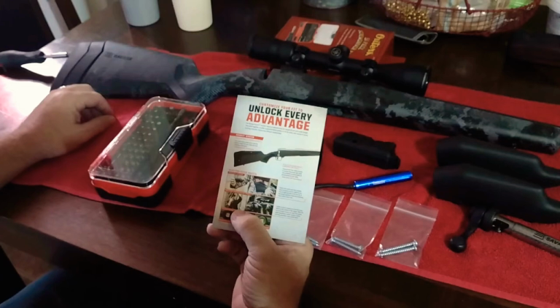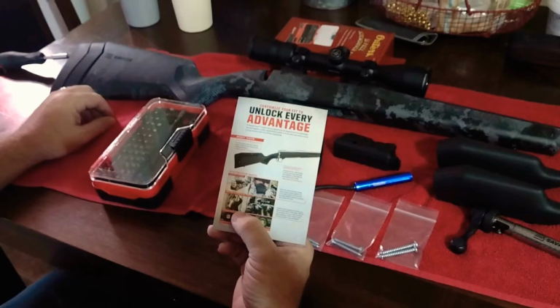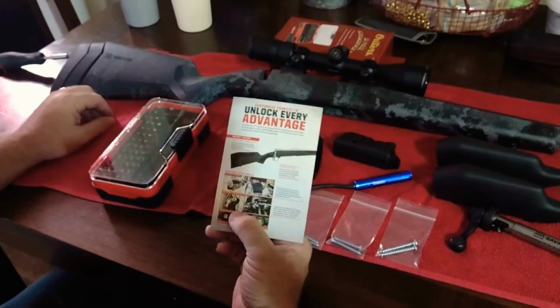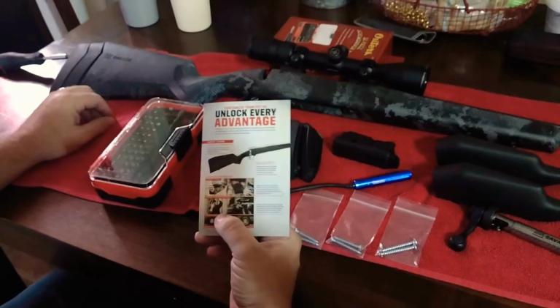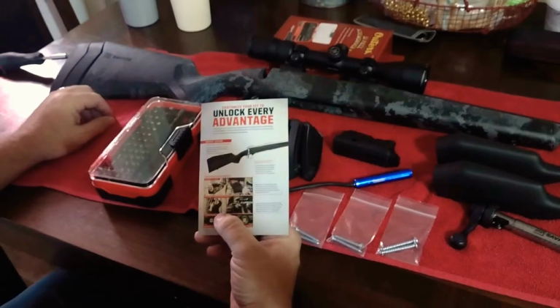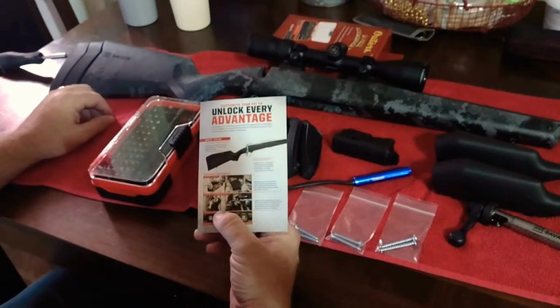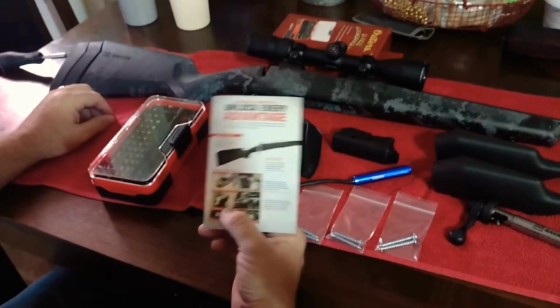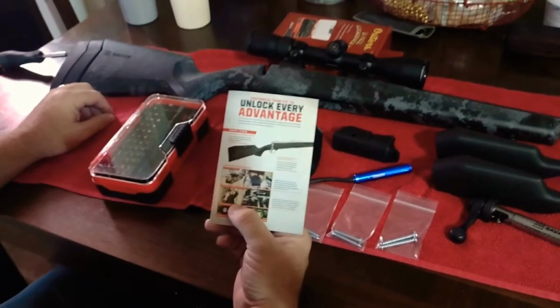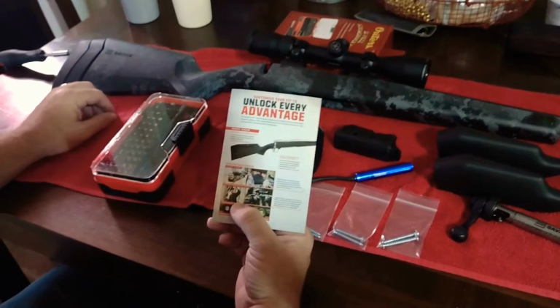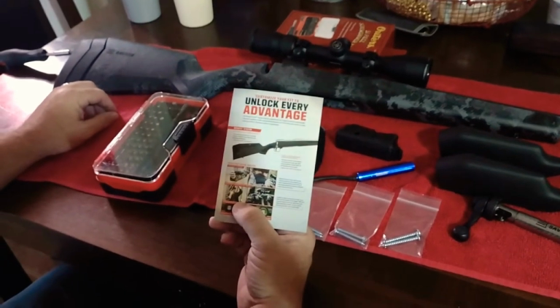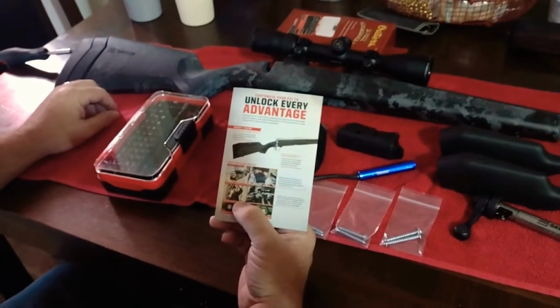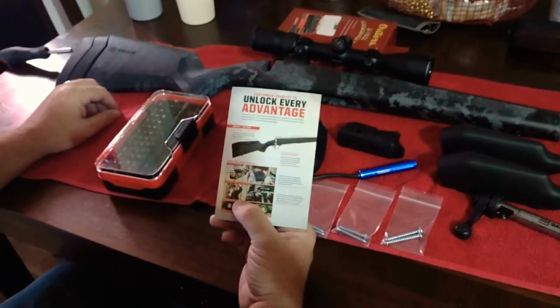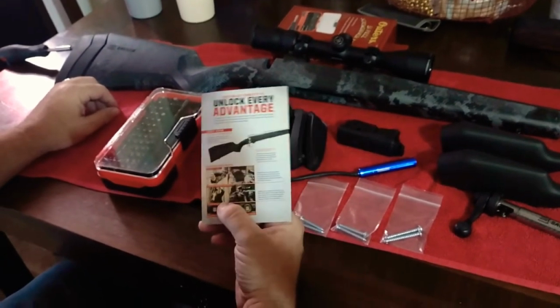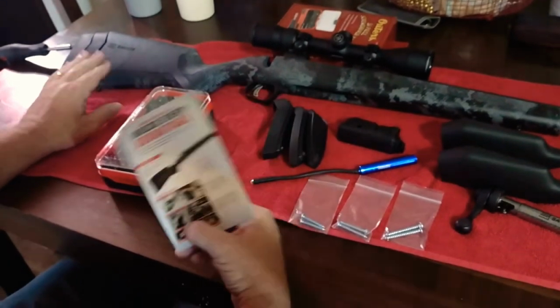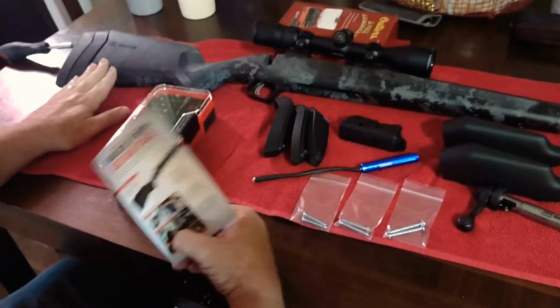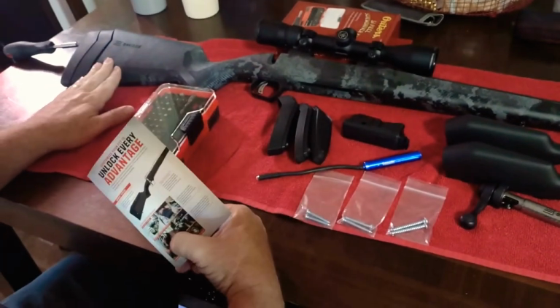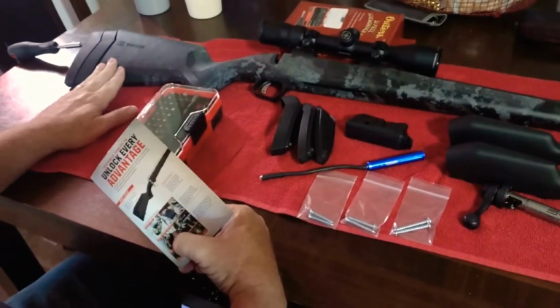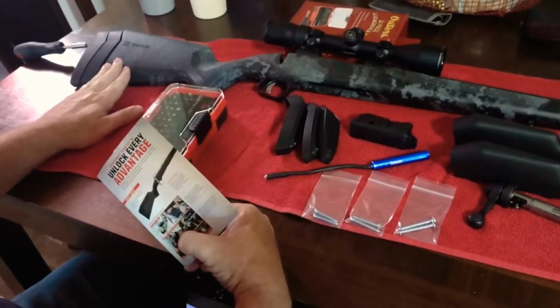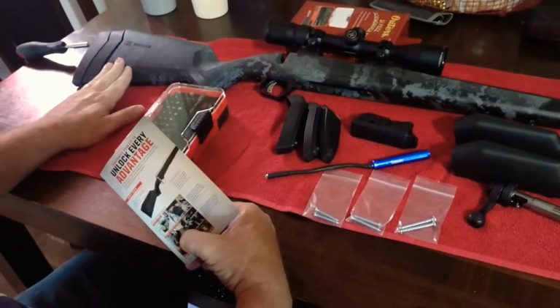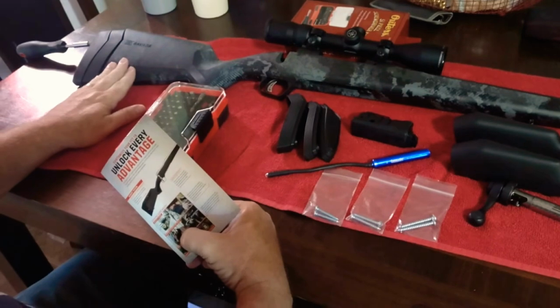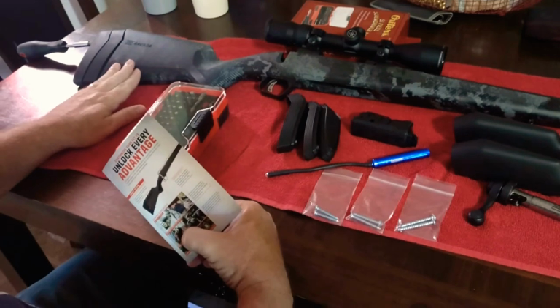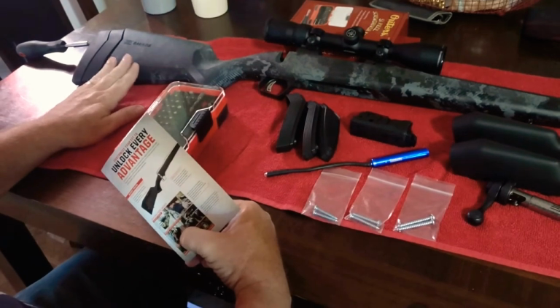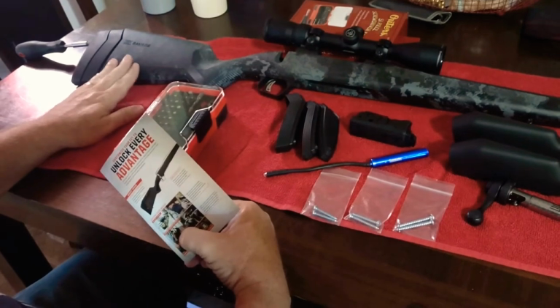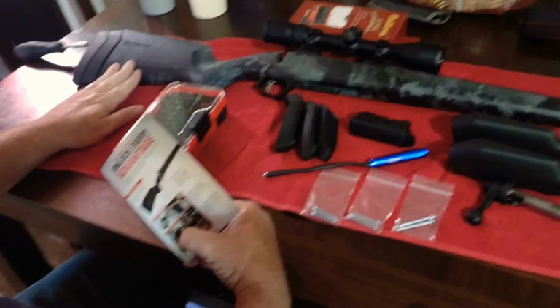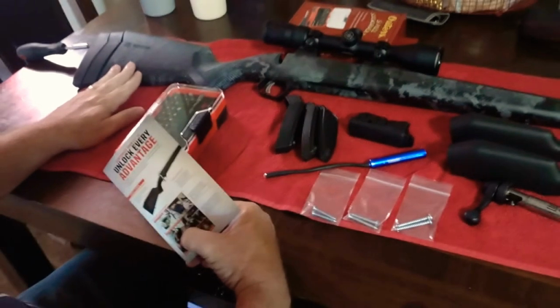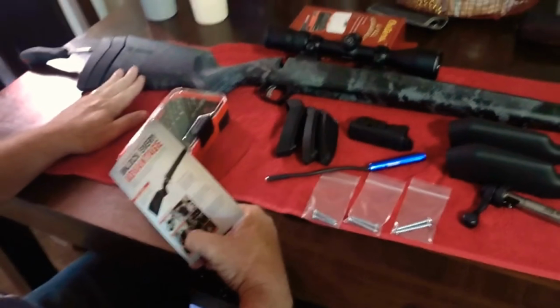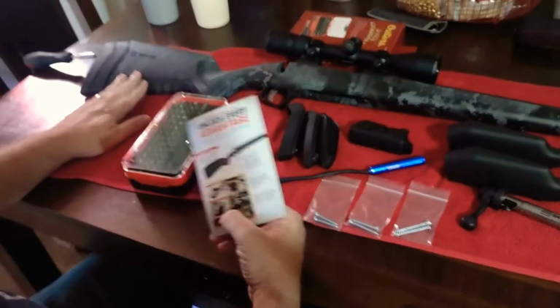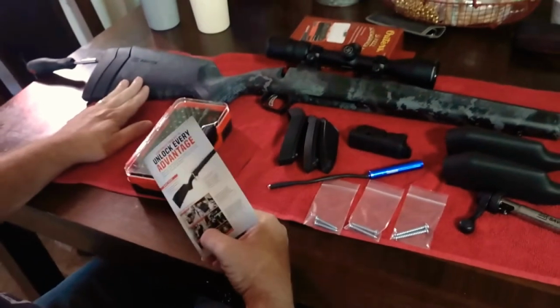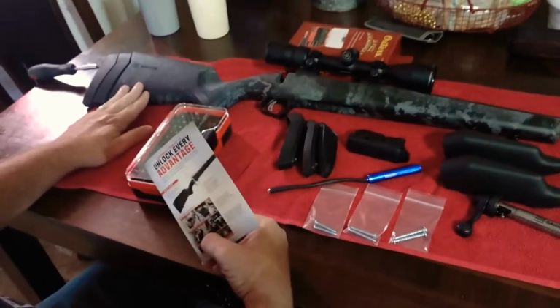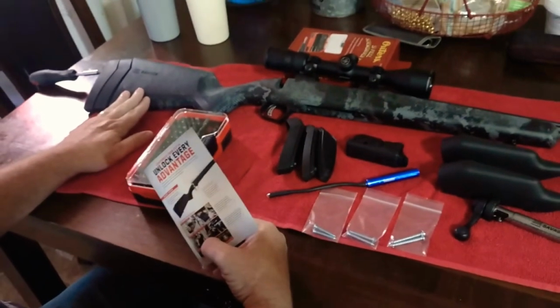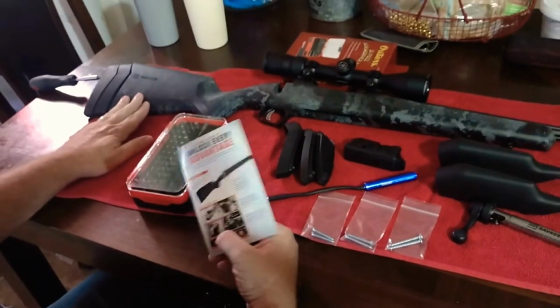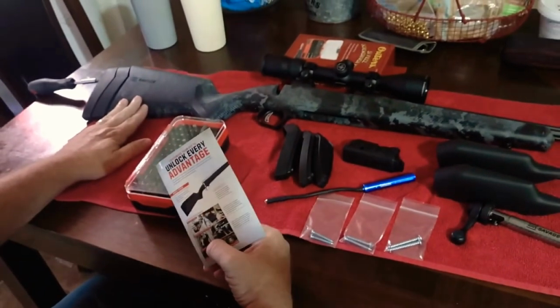Hey guys, this is John. What we're going to do today is we're going to adjust the length of pull on my Savage 110. This is the Apex Hunter model.